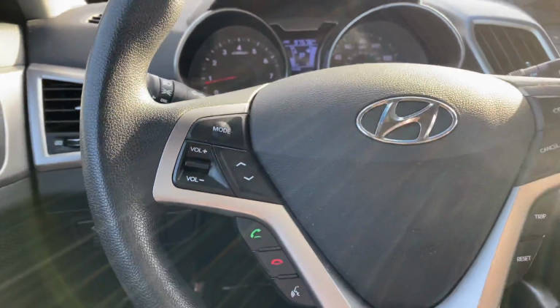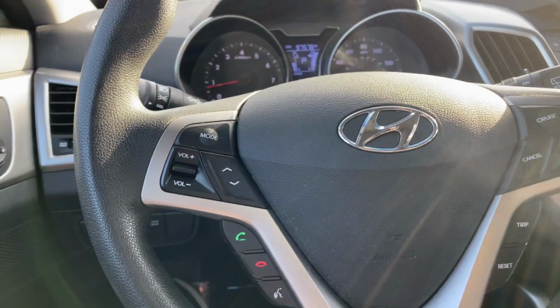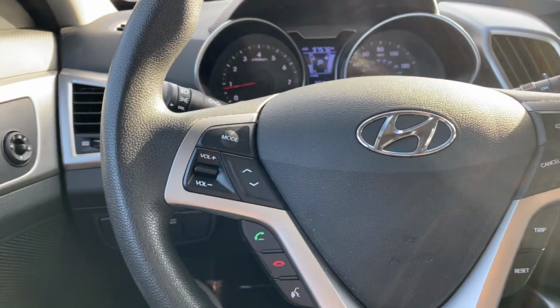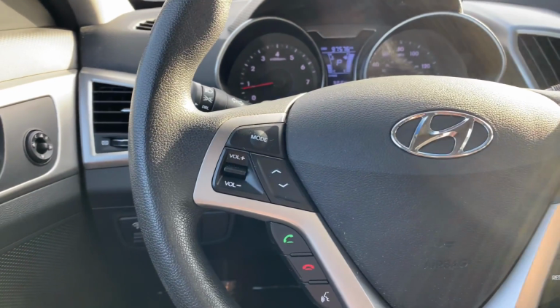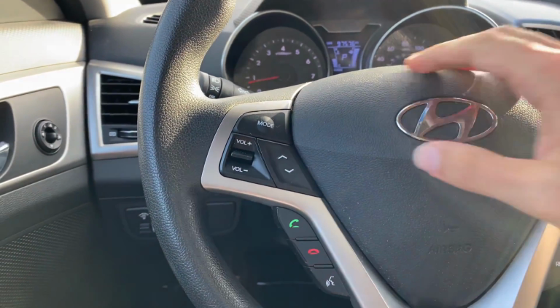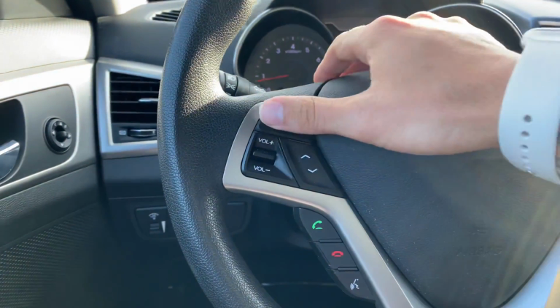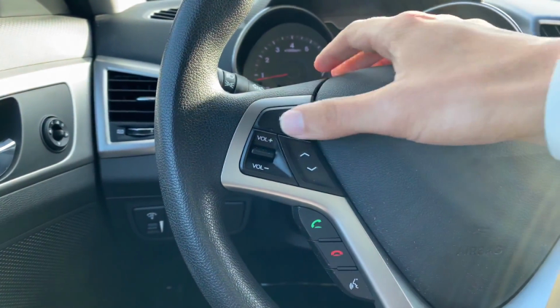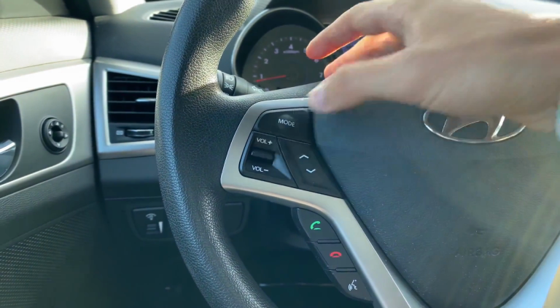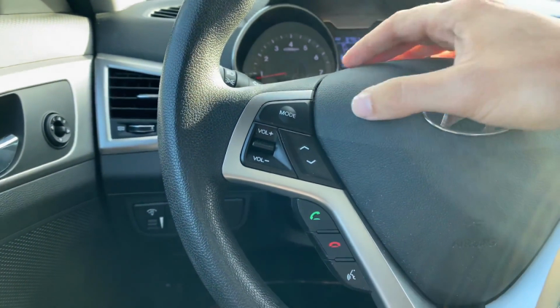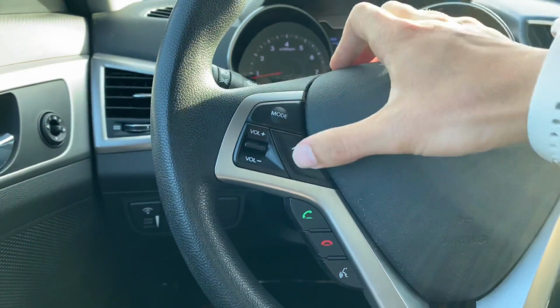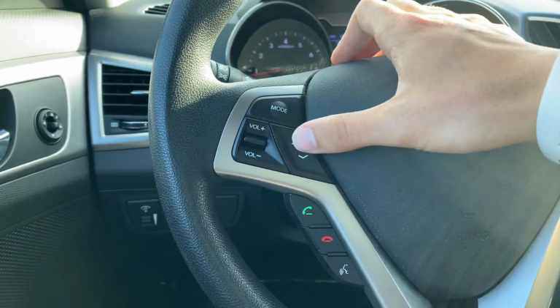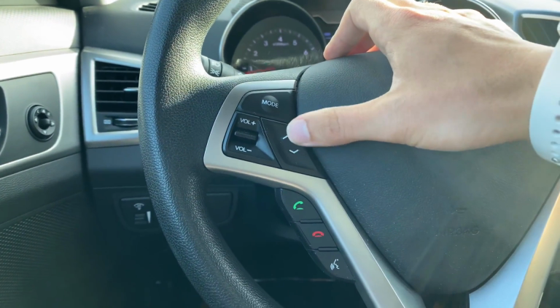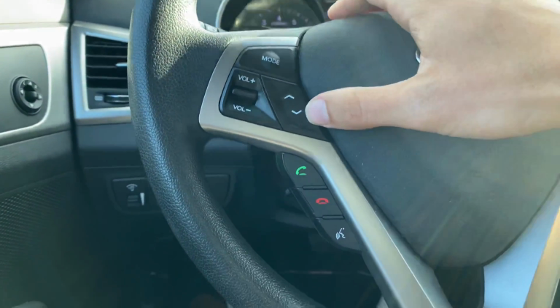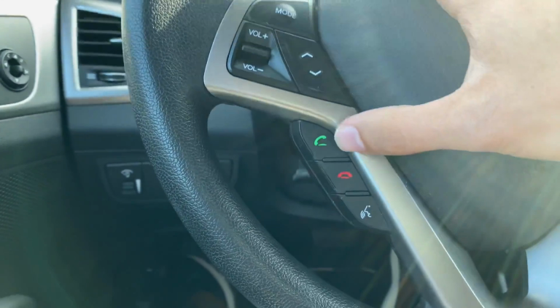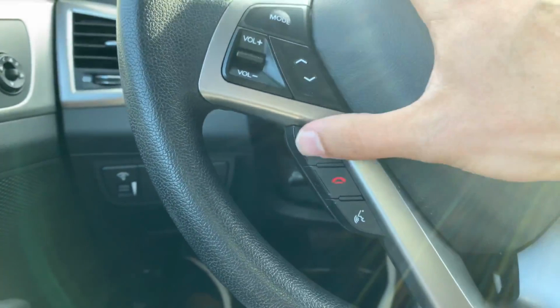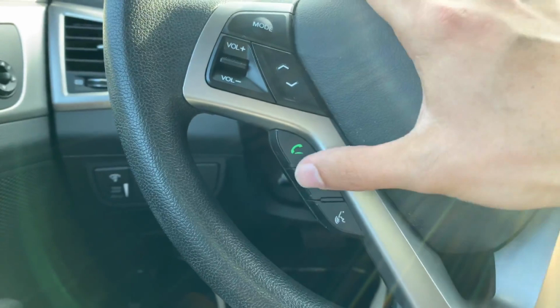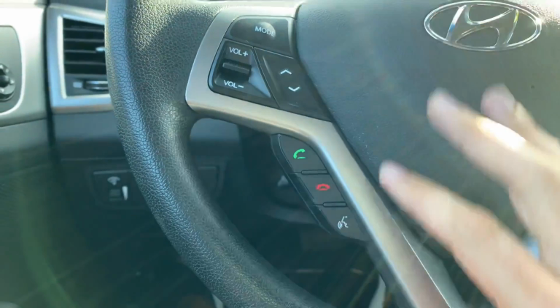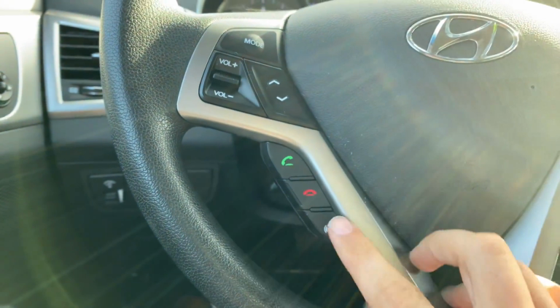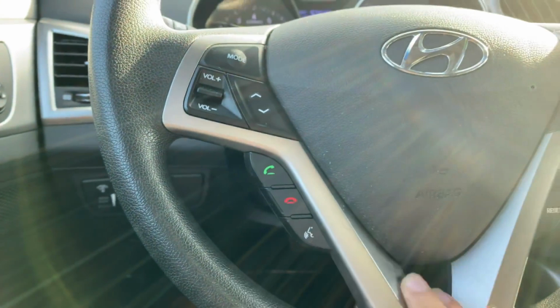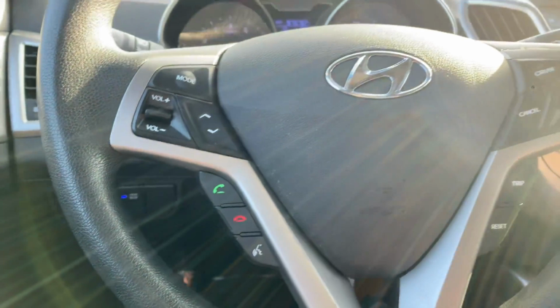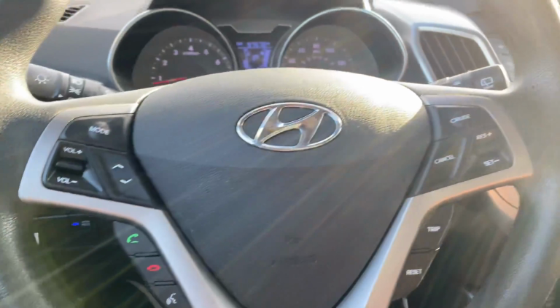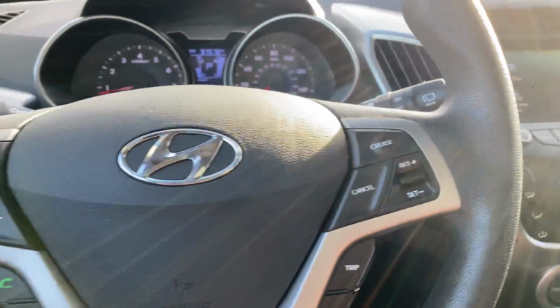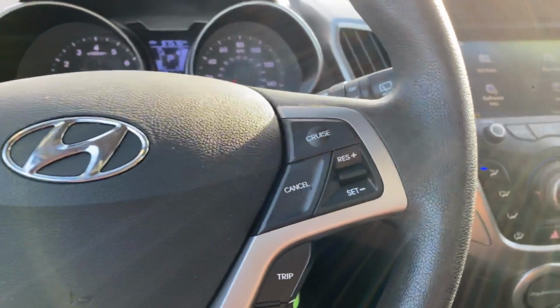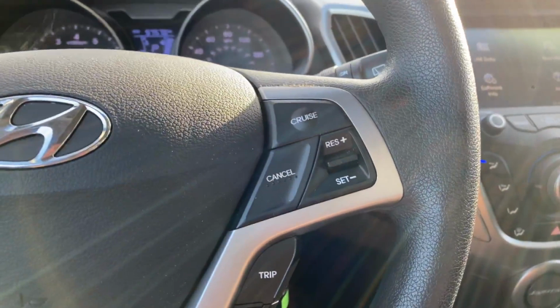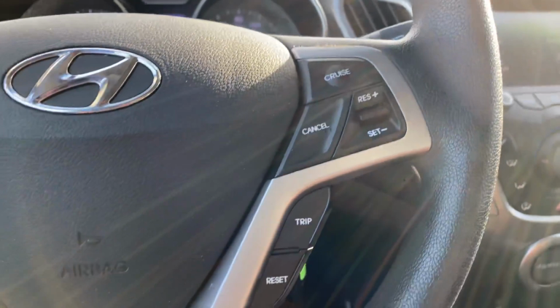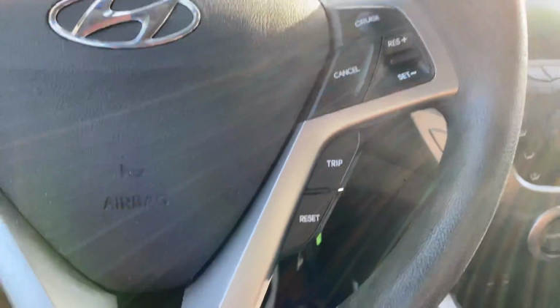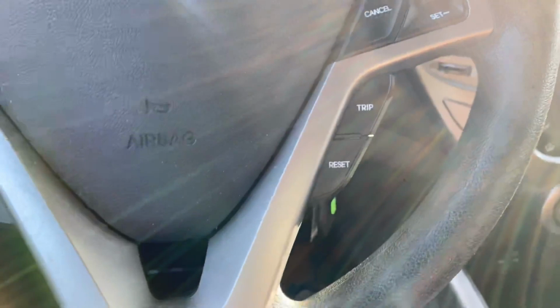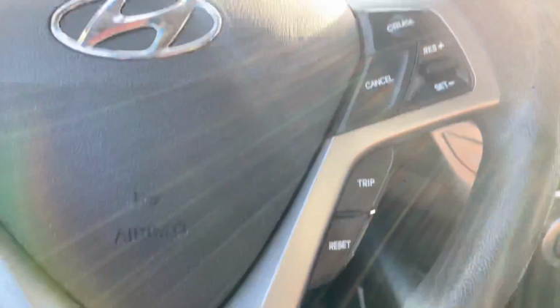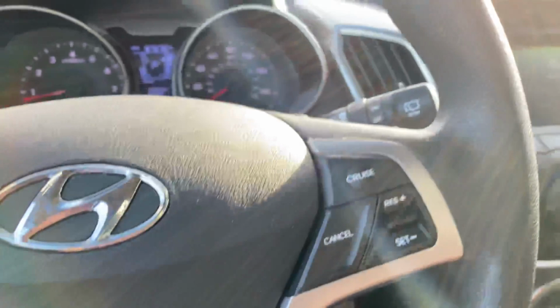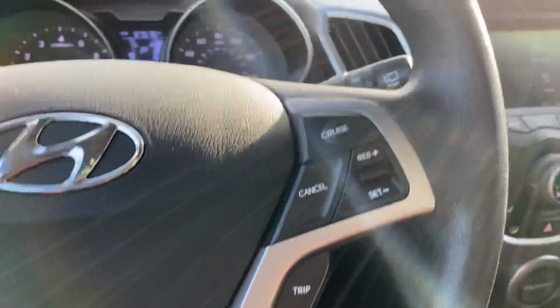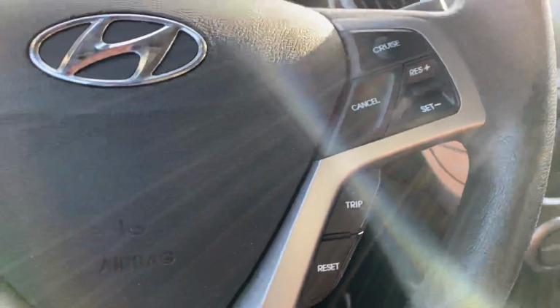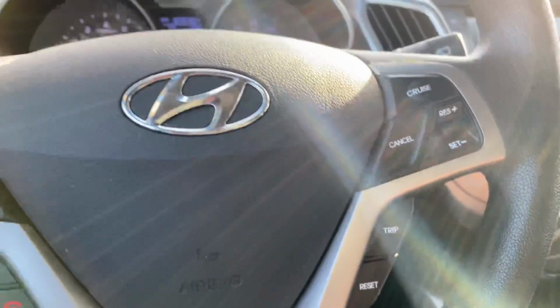Mounted on the steering wheel, we've got controls for your audio sources, volume, and changing your tracks and presets, answering and ending your phone calls, and using voice recognition. Cruise control is on the right-hand side — all those buttons there for you.